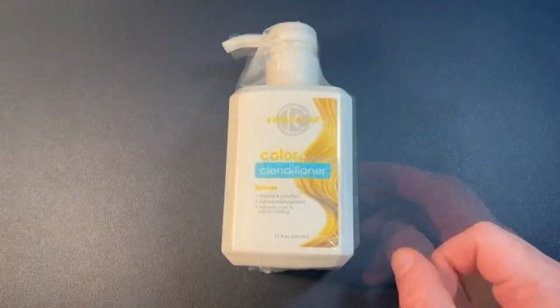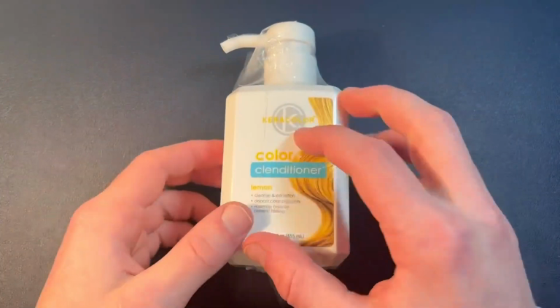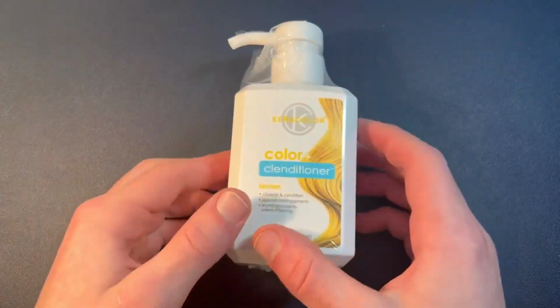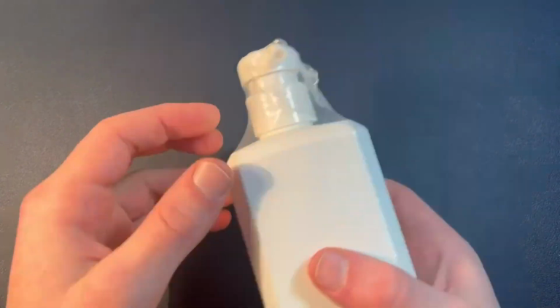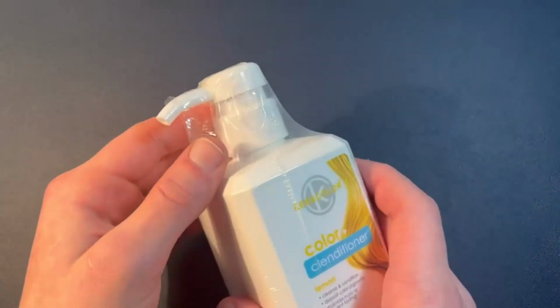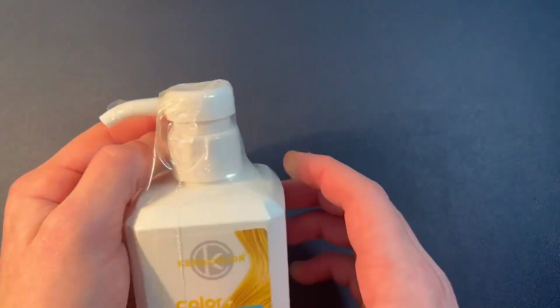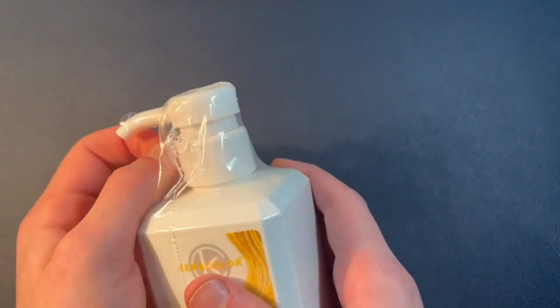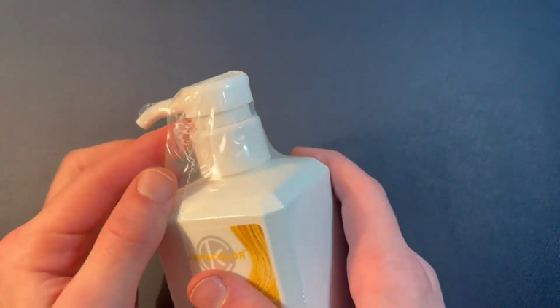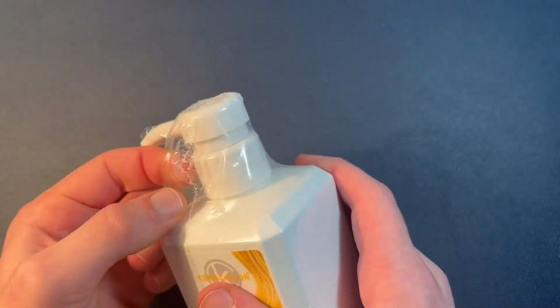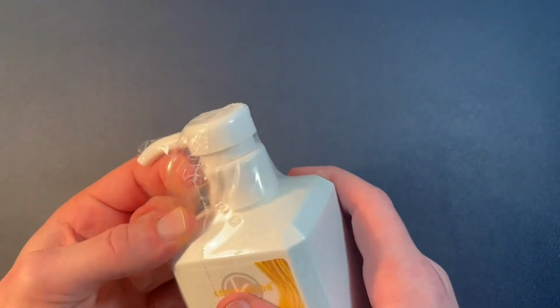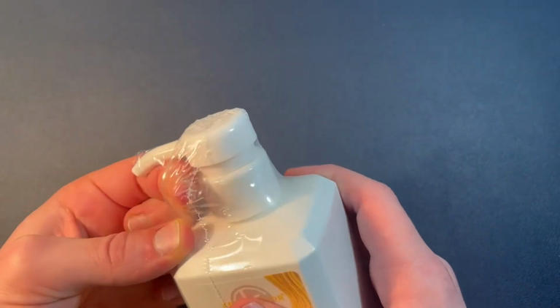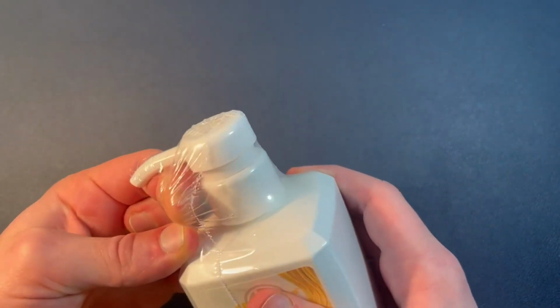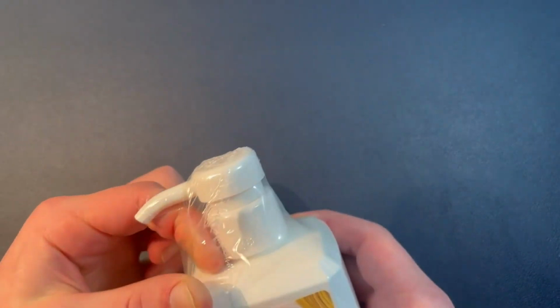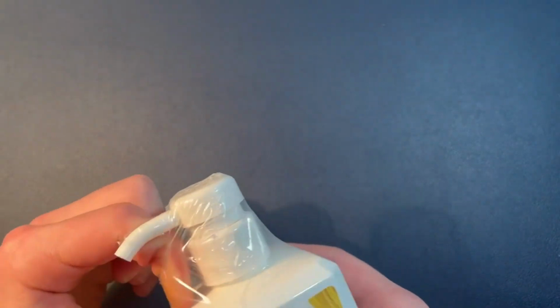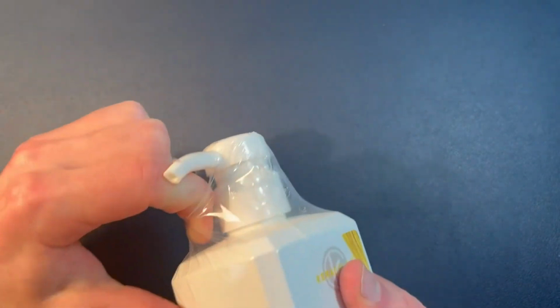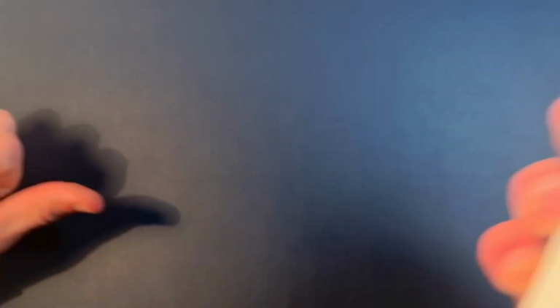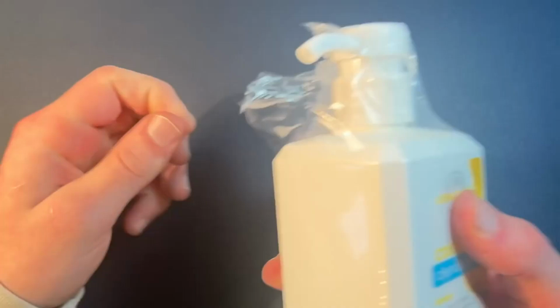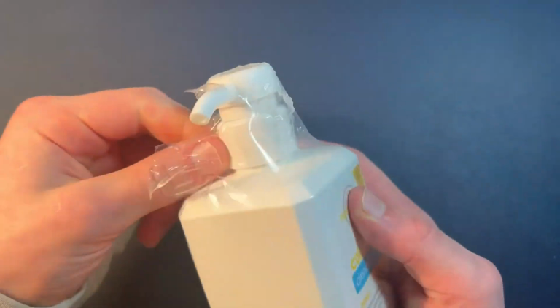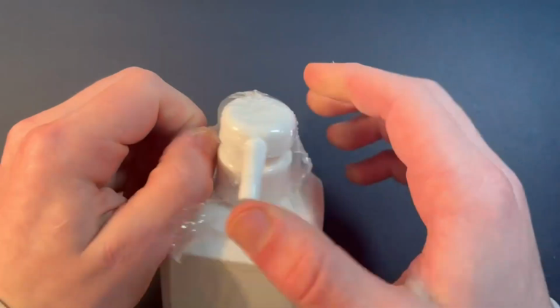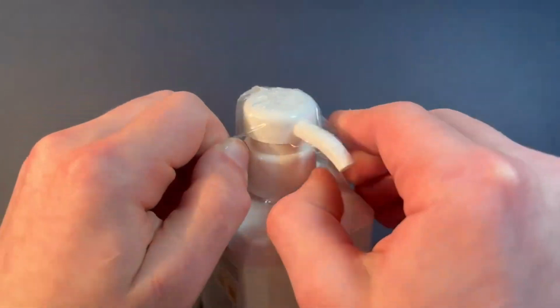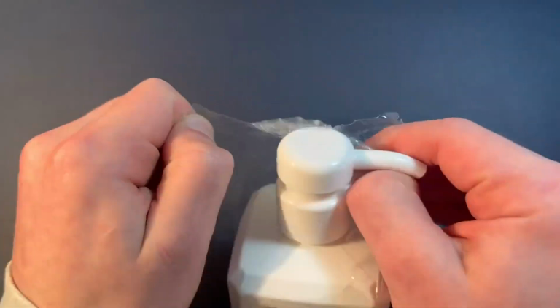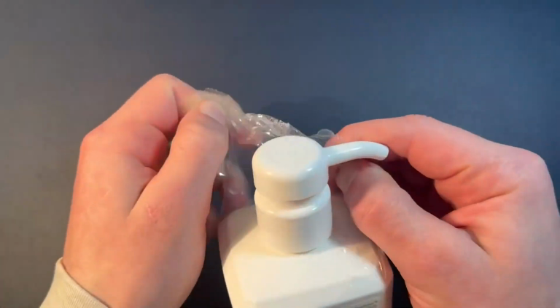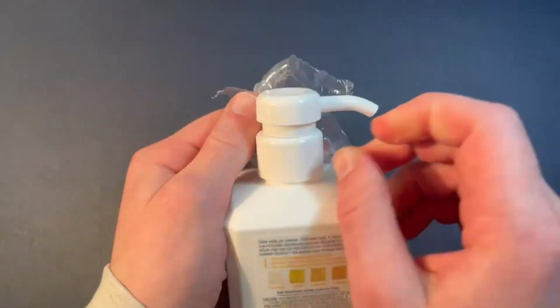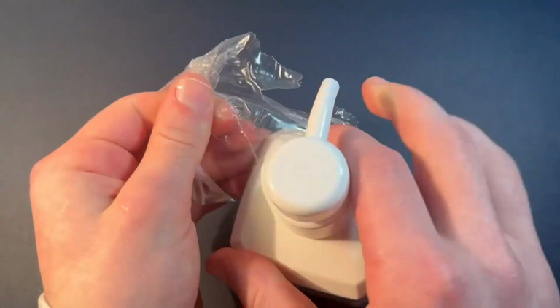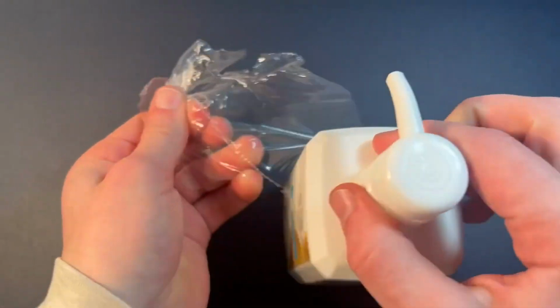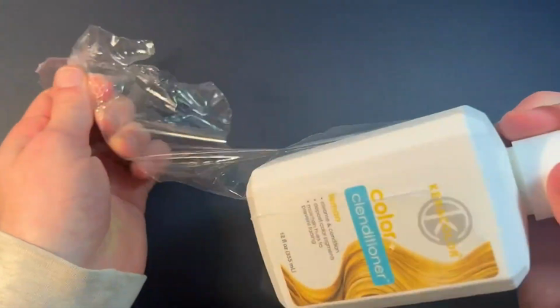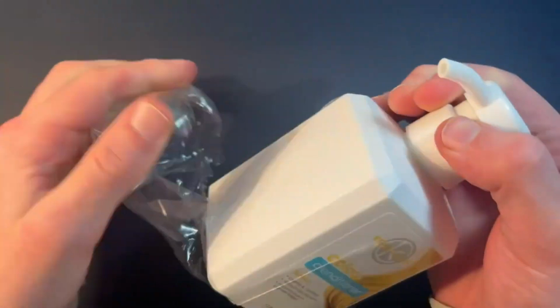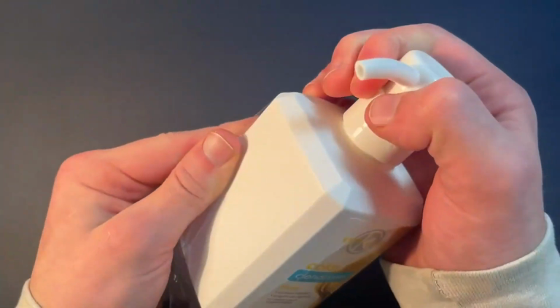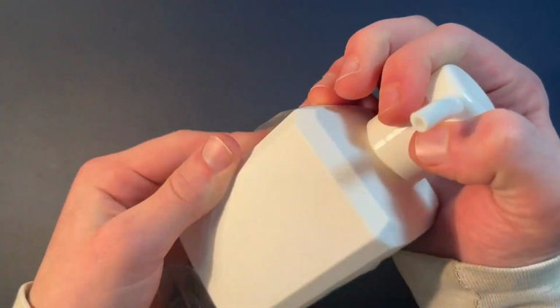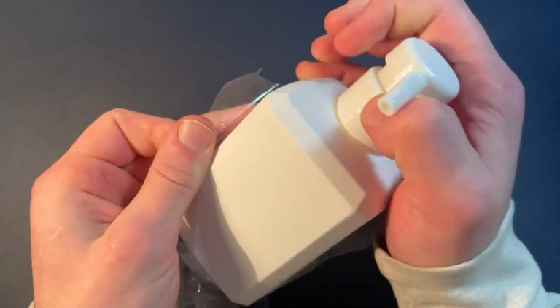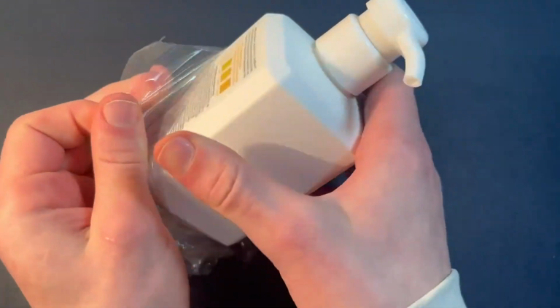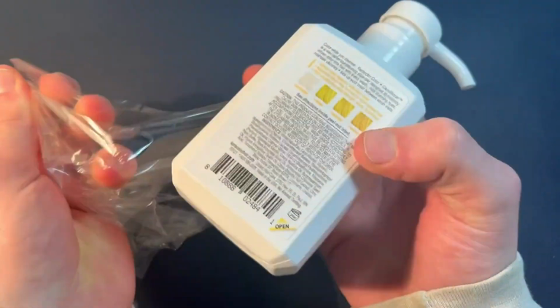So first off, the packaging is really simple. They just put this kind of liner over it, so all you have to do is just take it off like this and then you have your product right here.